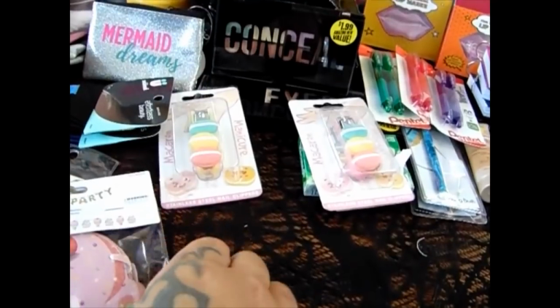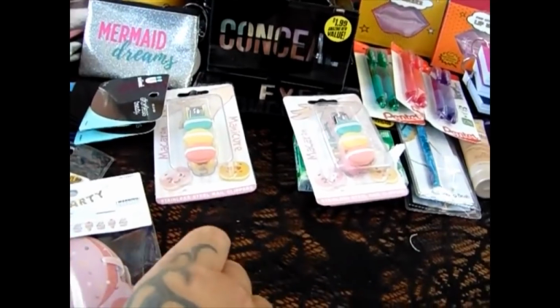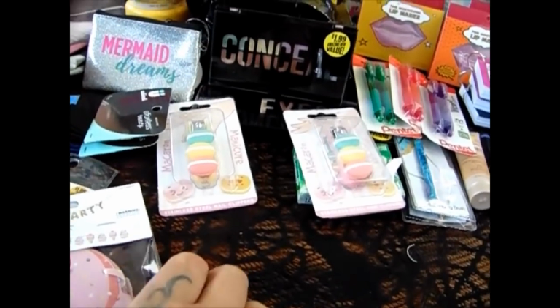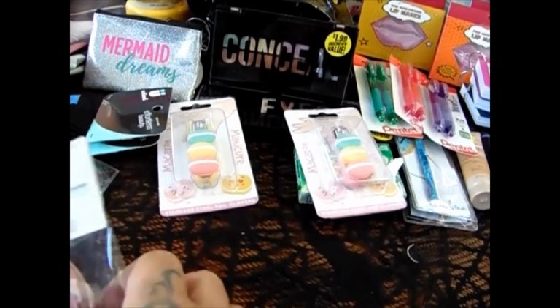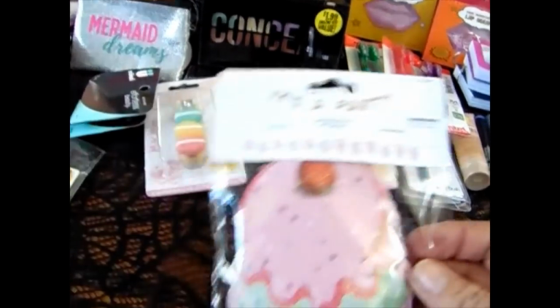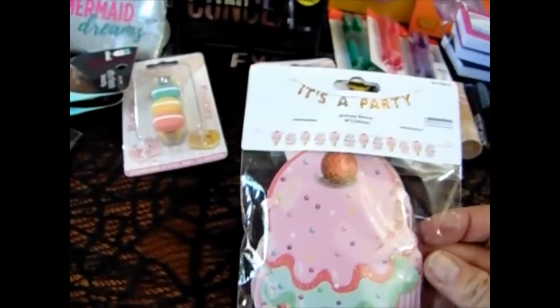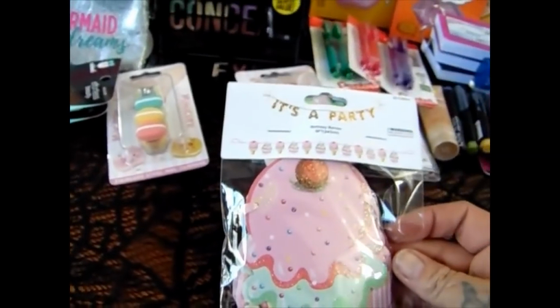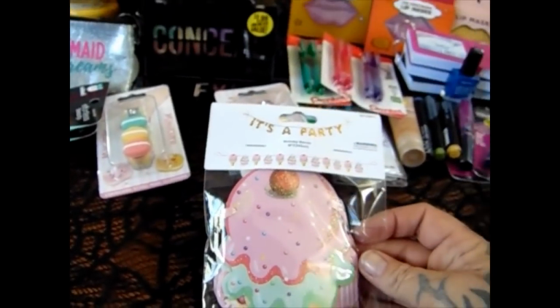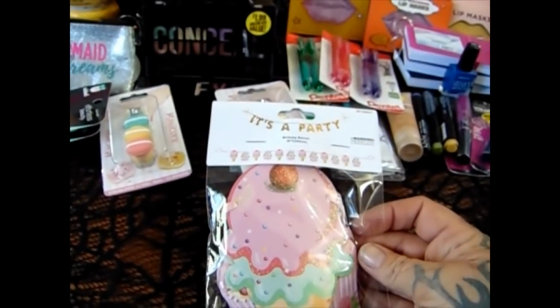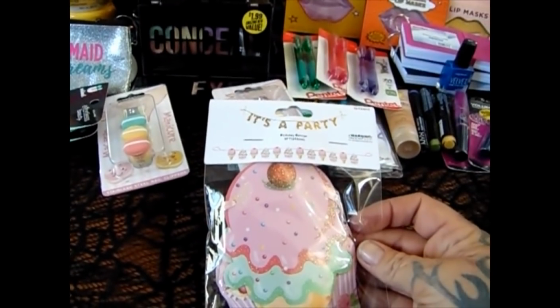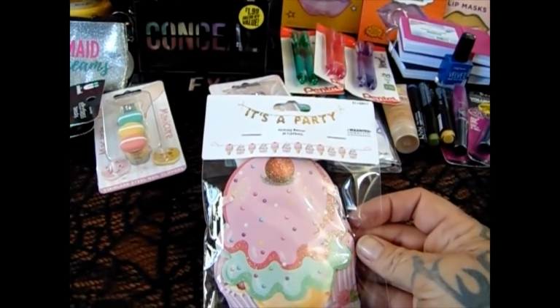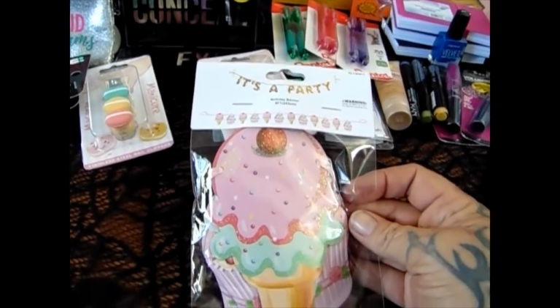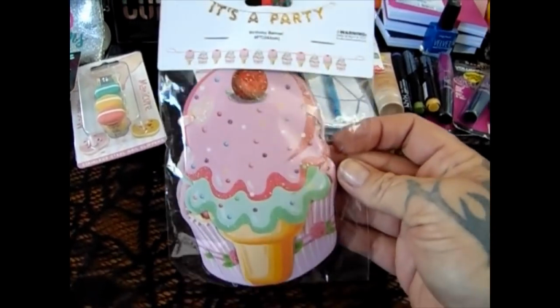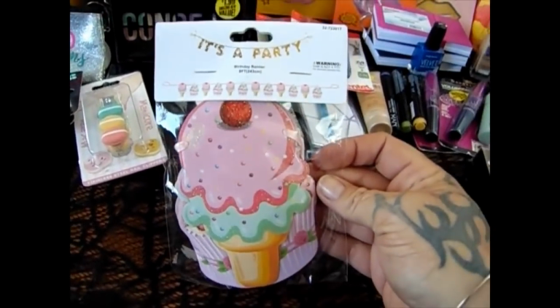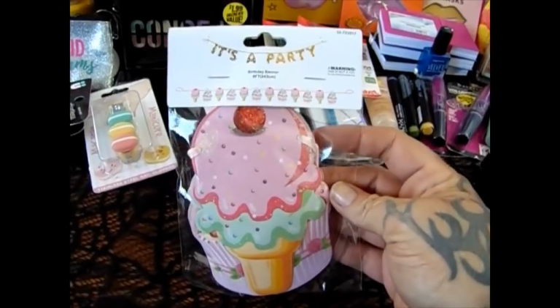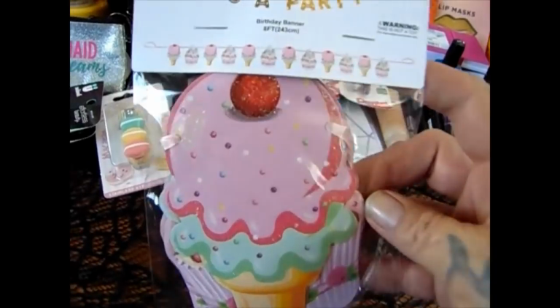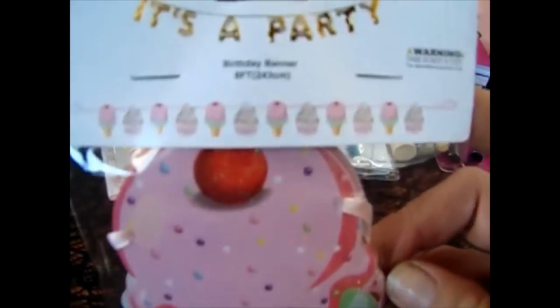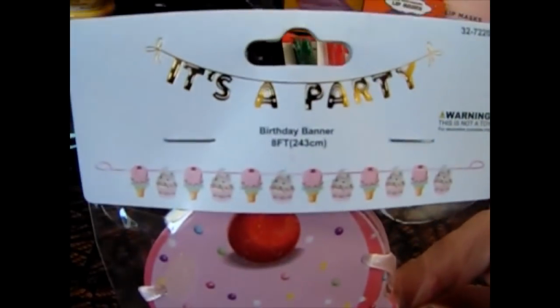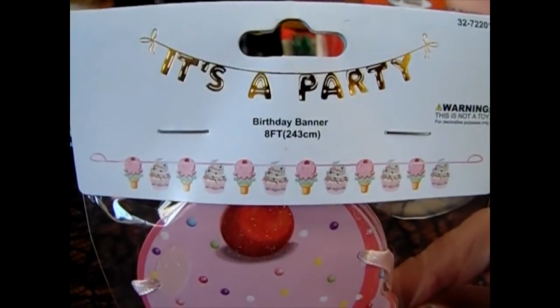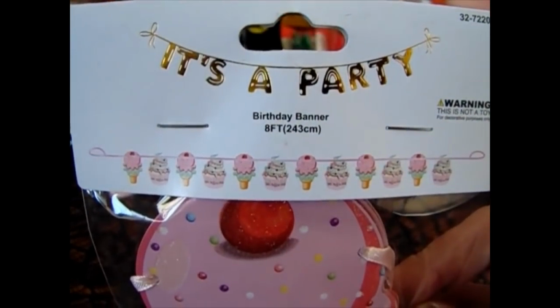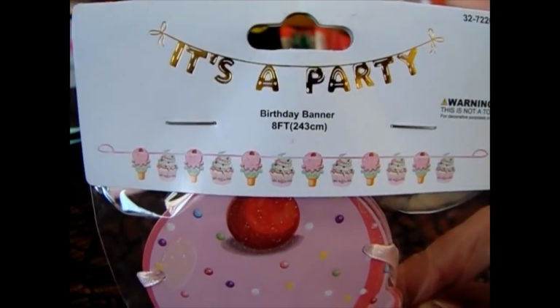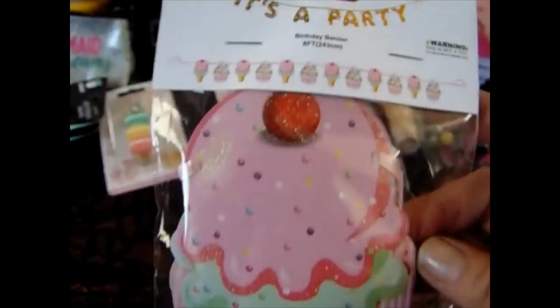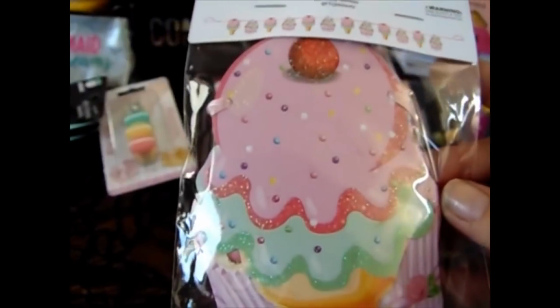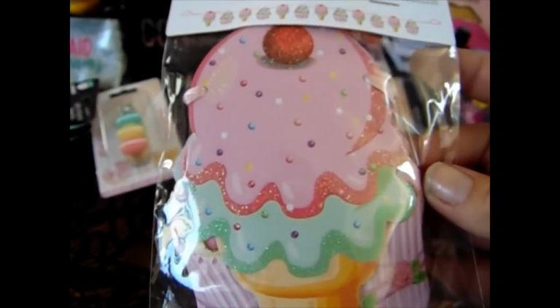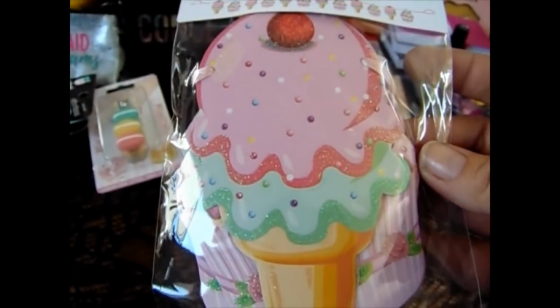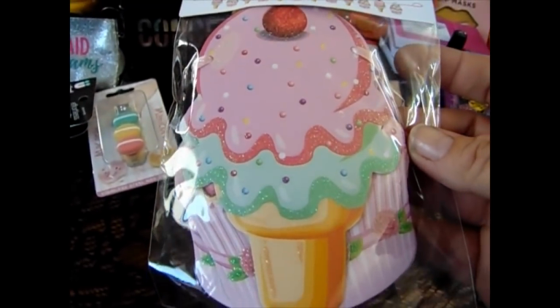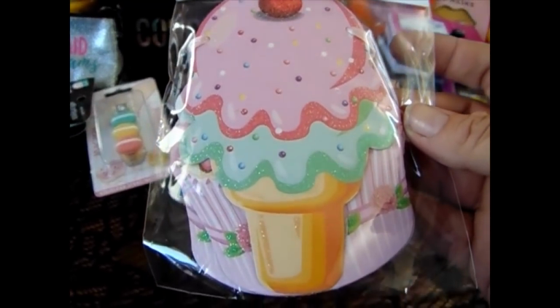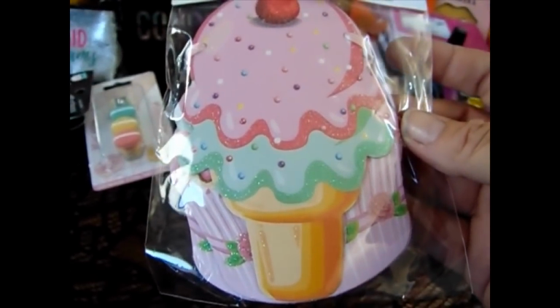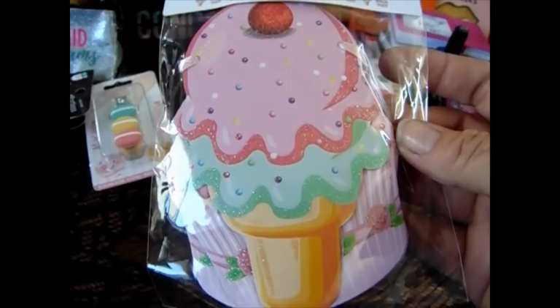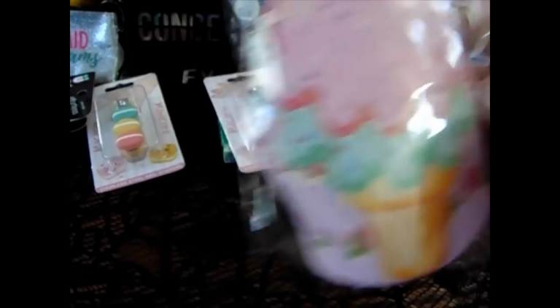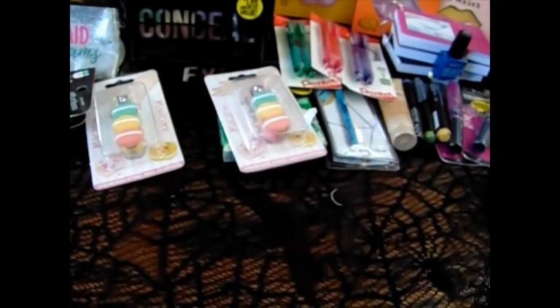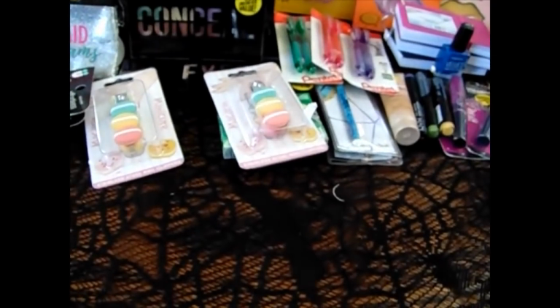I went down the party section and they have this really cute cupcake and ice cream cone banner. Let me show you what it looks like up close. I got this to take apart and to send in friend mail, so I picked that up.